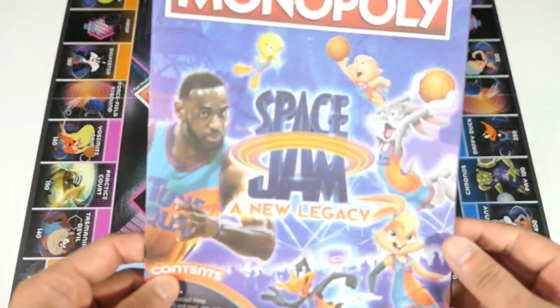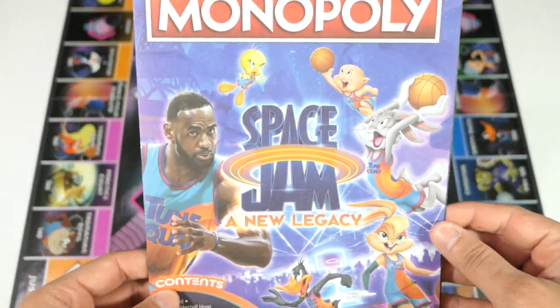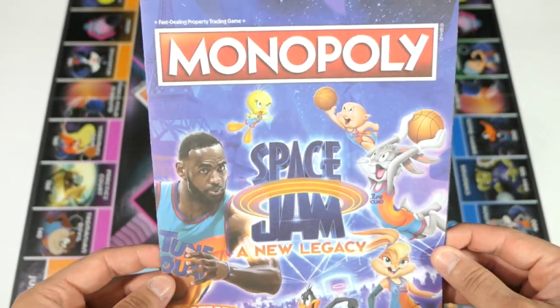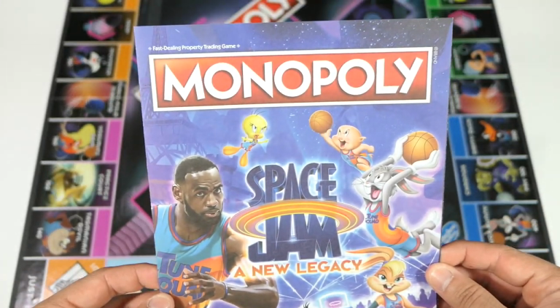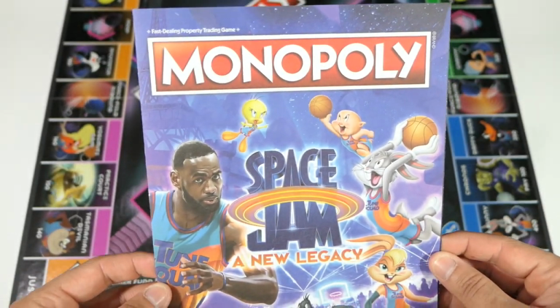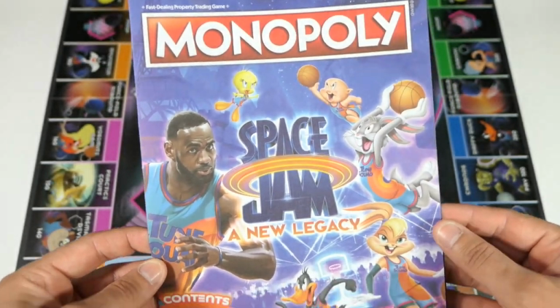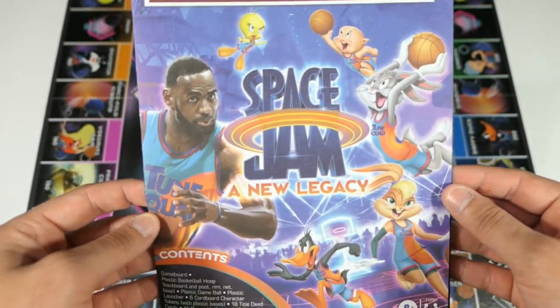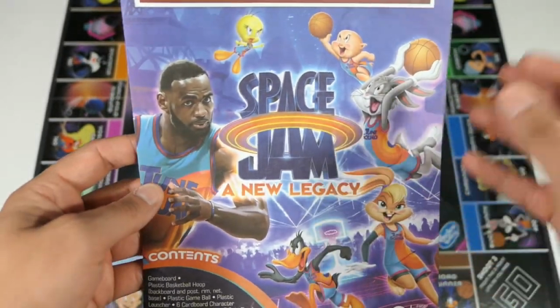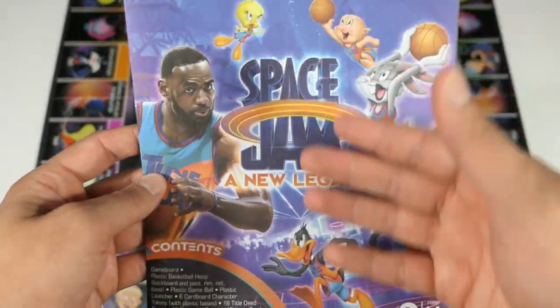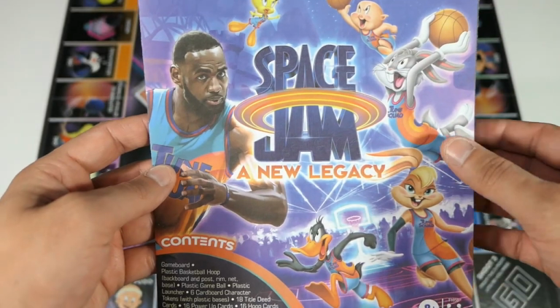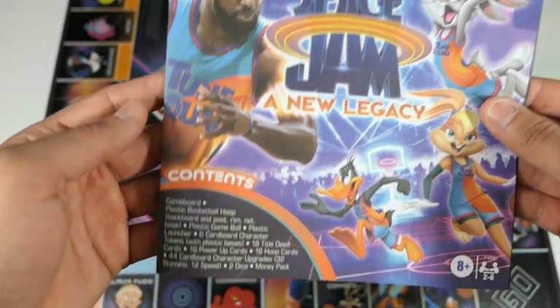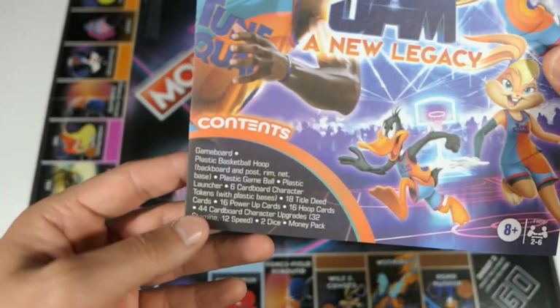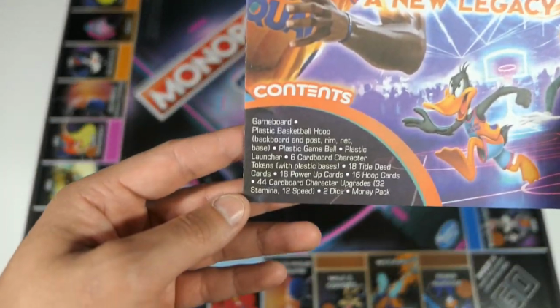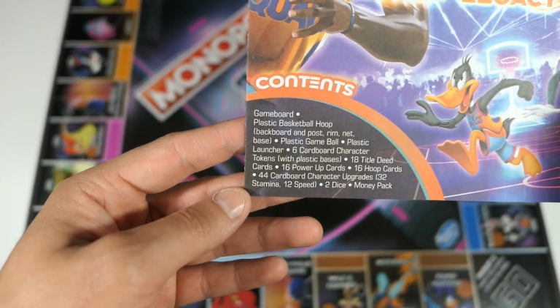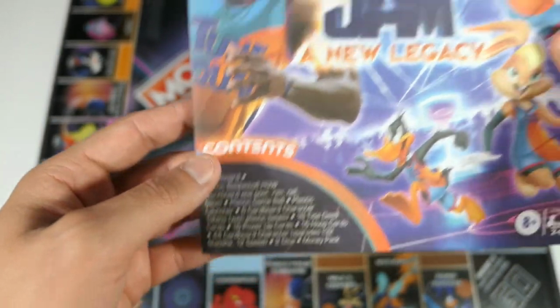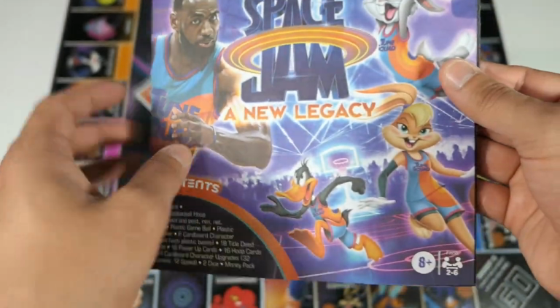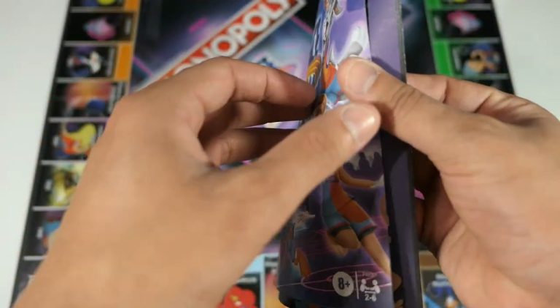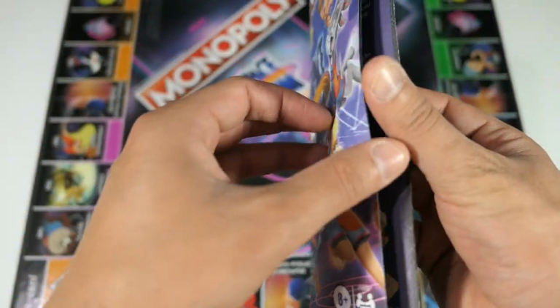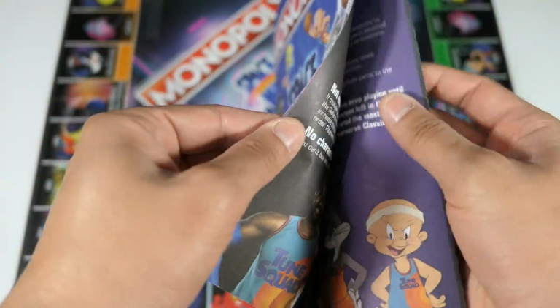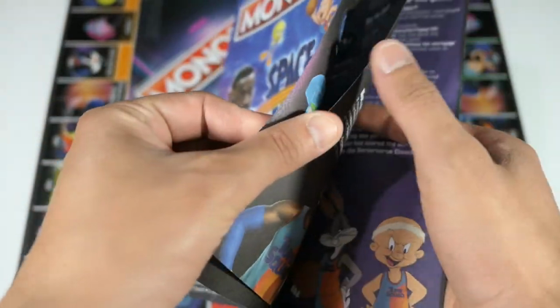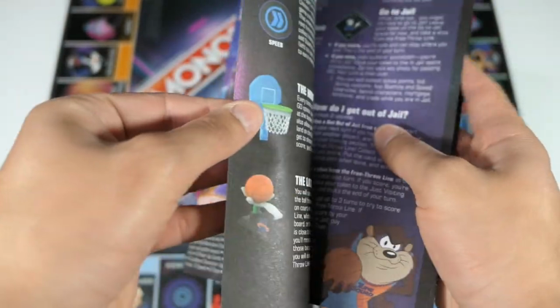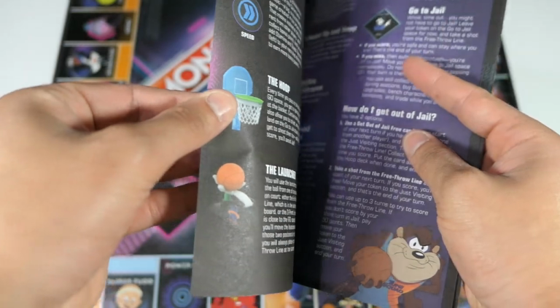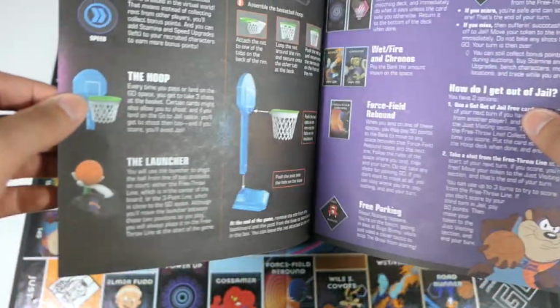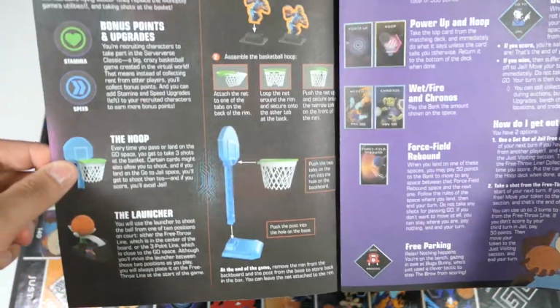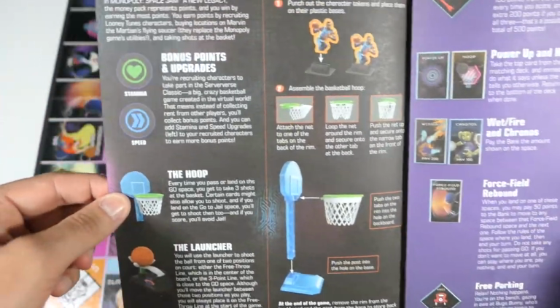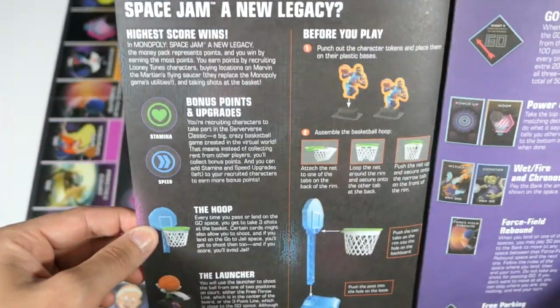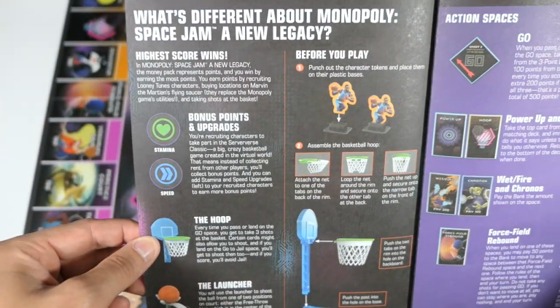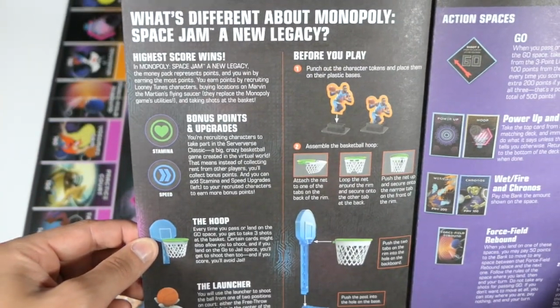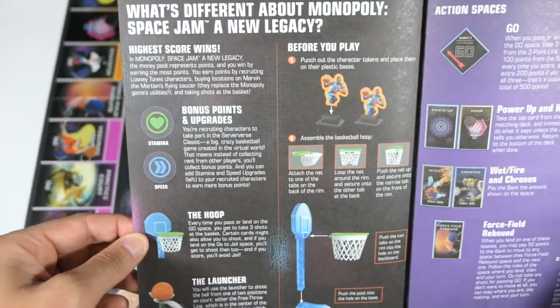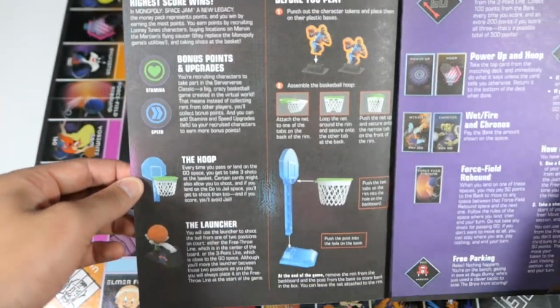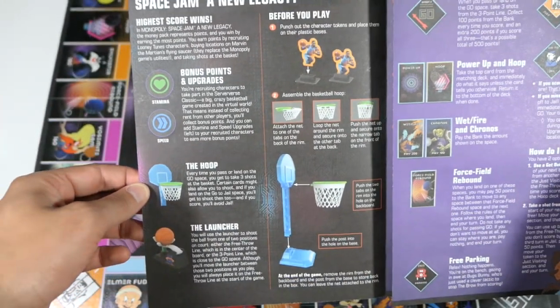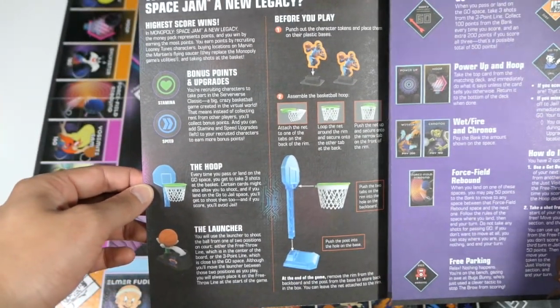Here are the instructions — you can see that same awesome graphic and same contents as the front of the packaging. I'm not going to read all this, but if you want to take a look at how you play, you can go ahead and pause.